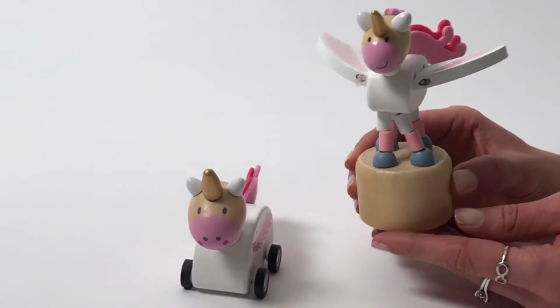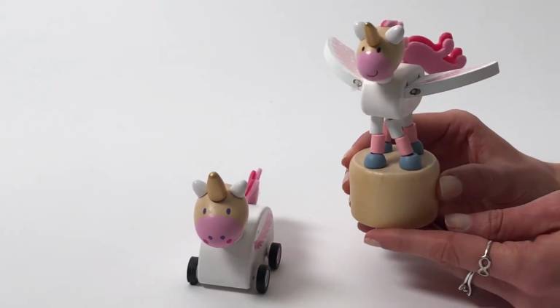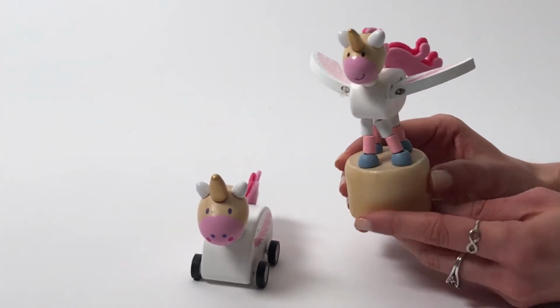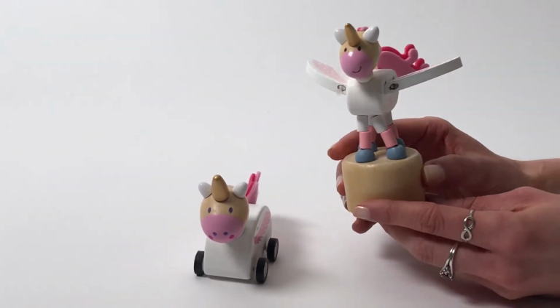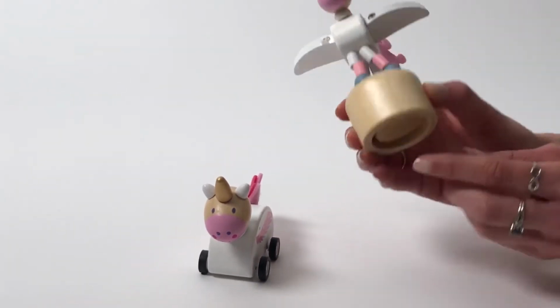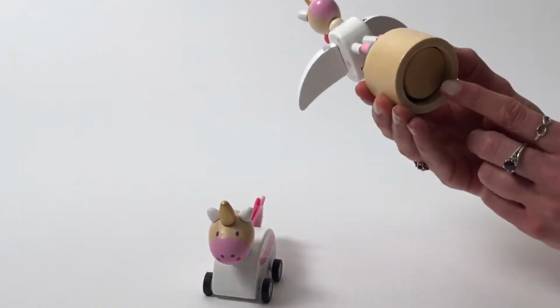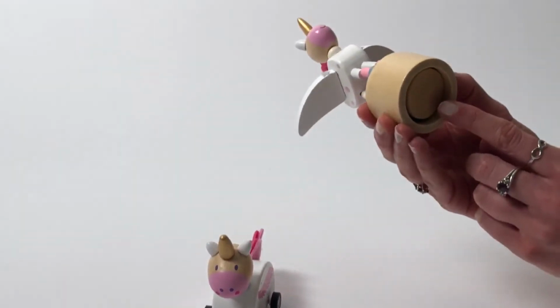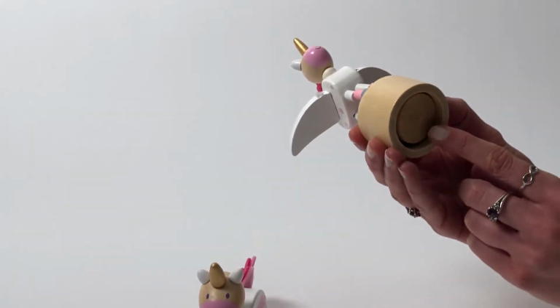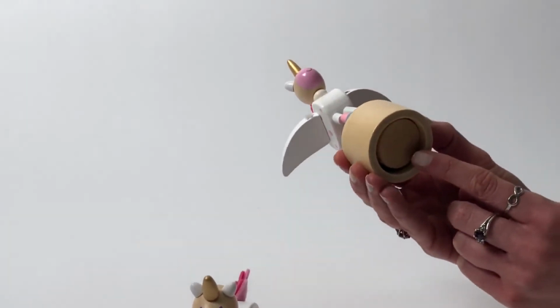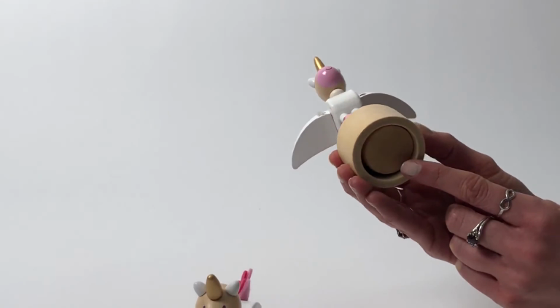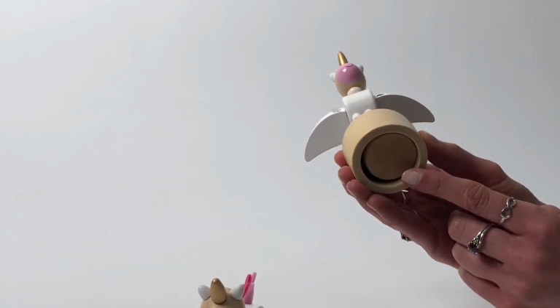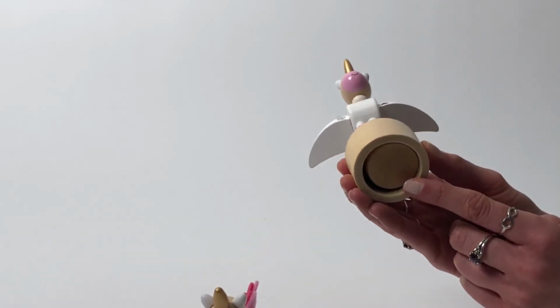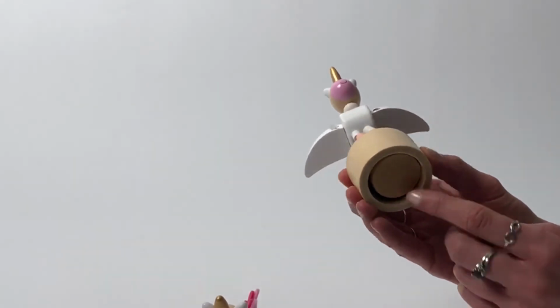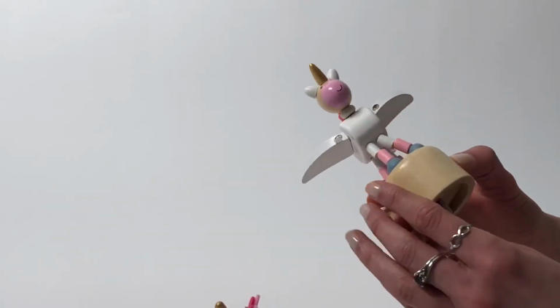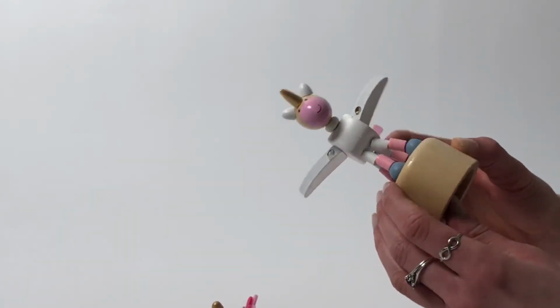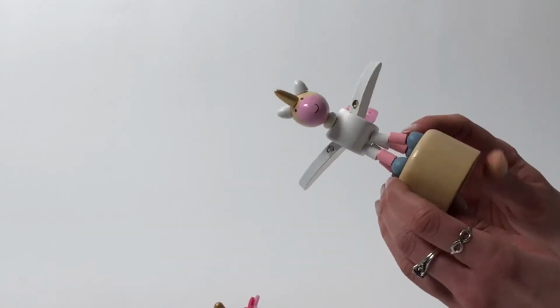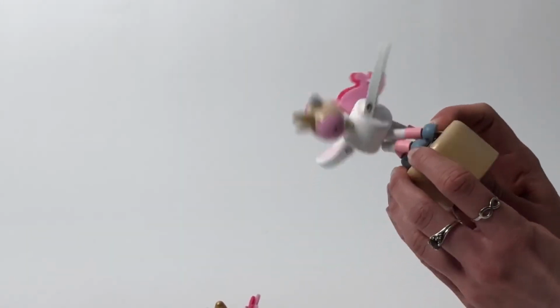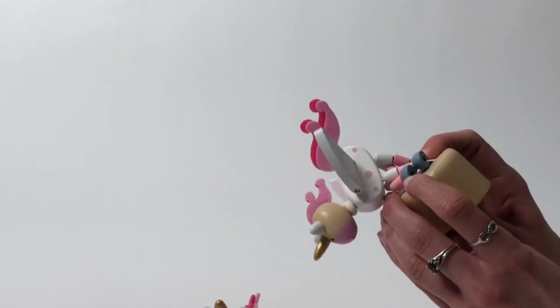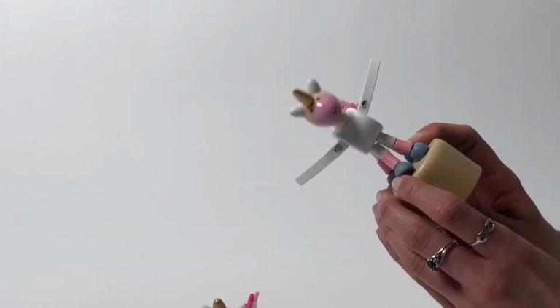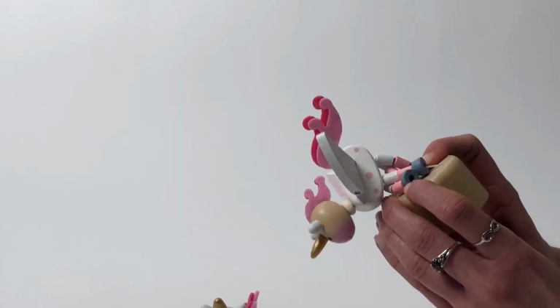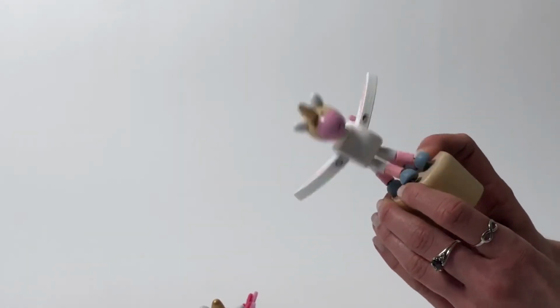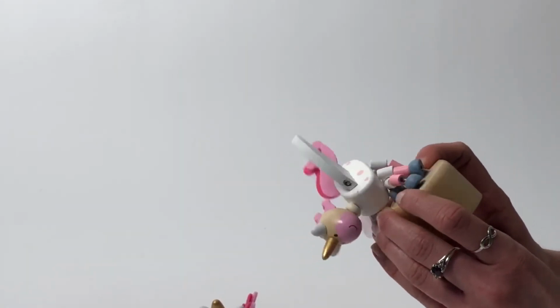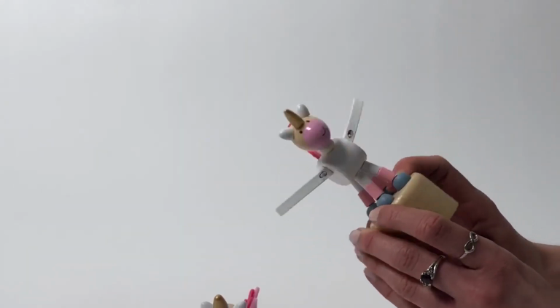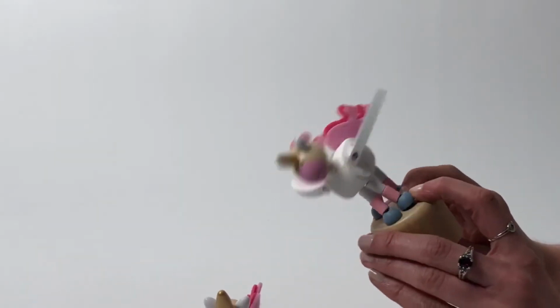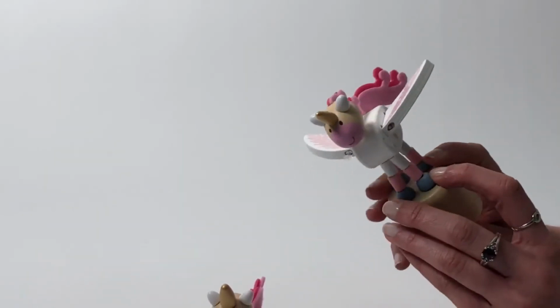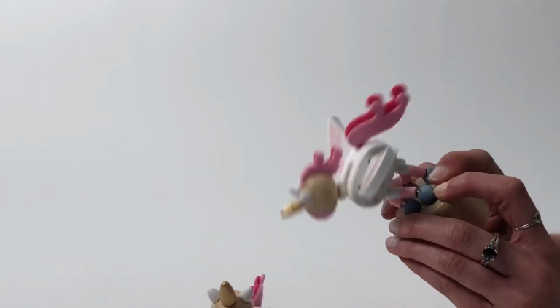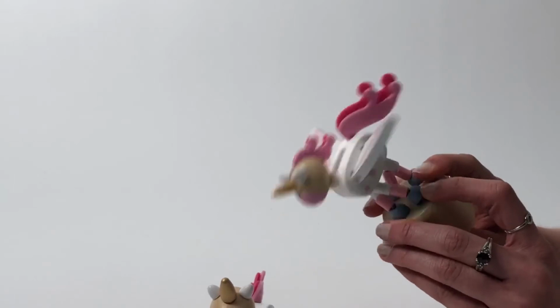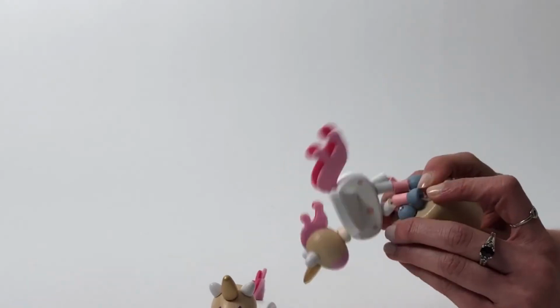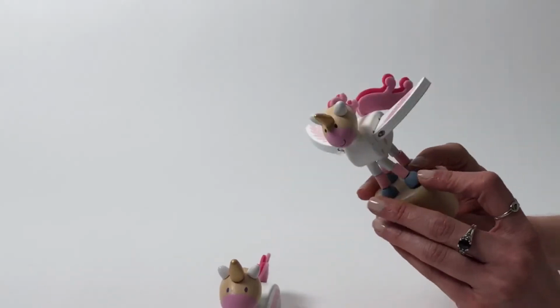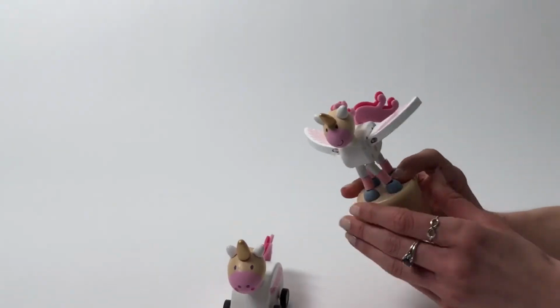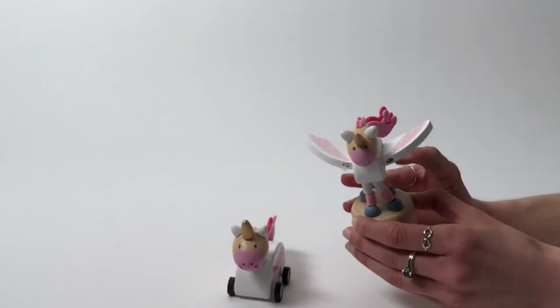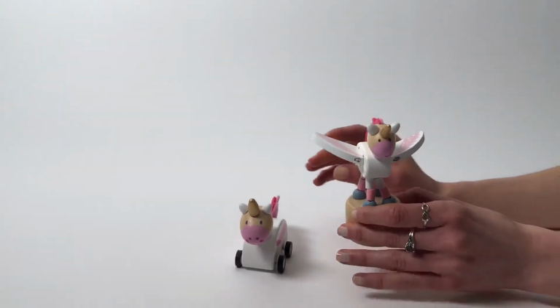The push puppet here — if you see on the back, it has this wooden piece. You just push it and watch the unicorn move around. It's a really fun toy to play with.